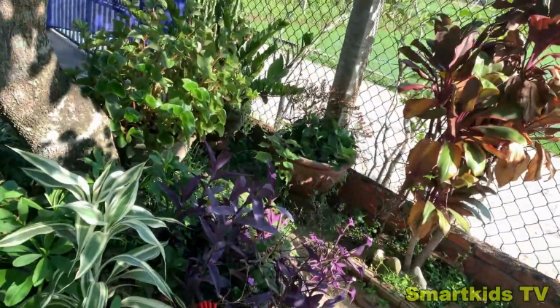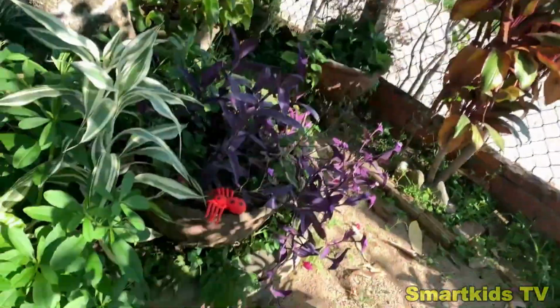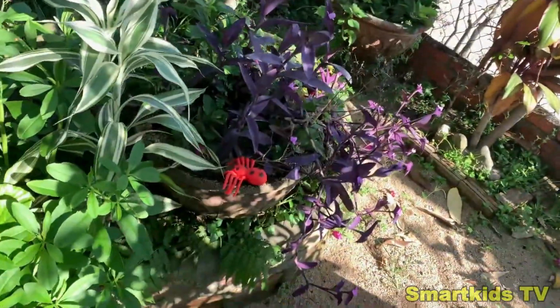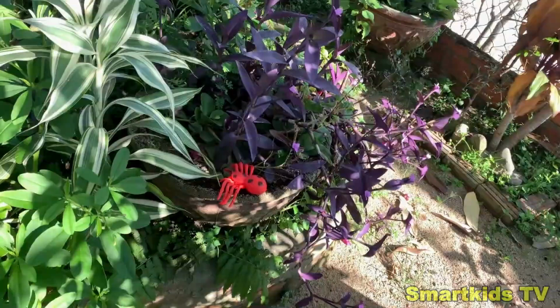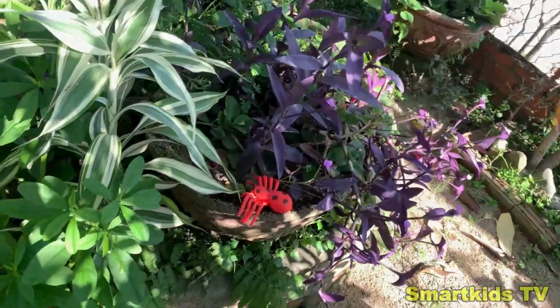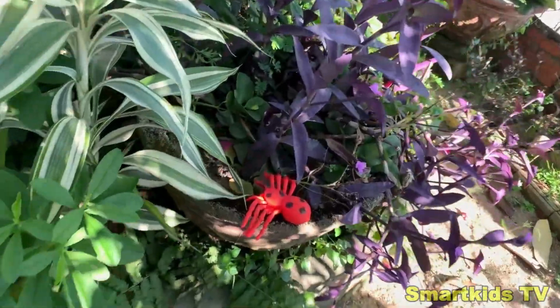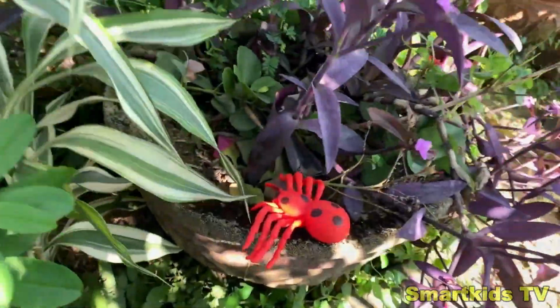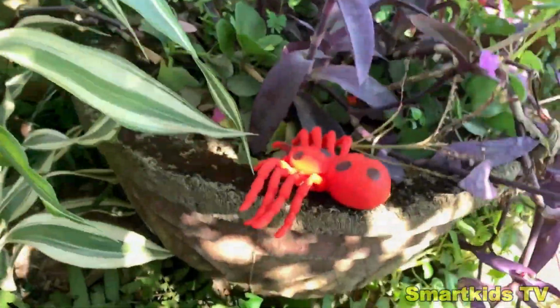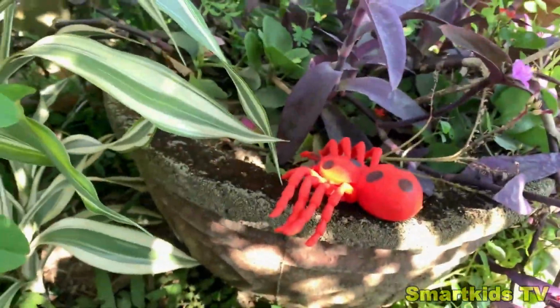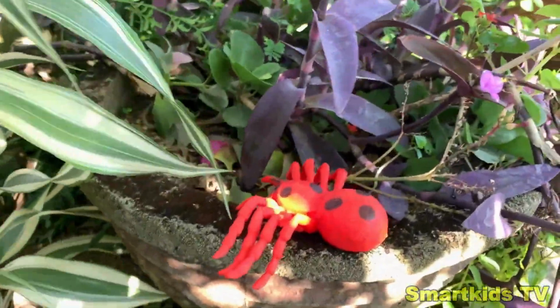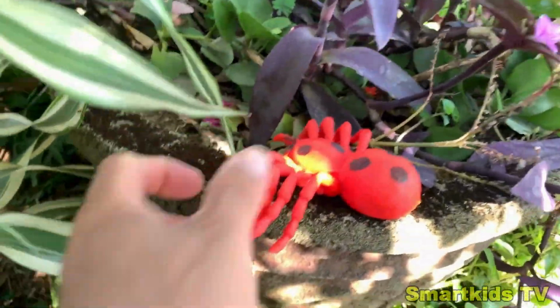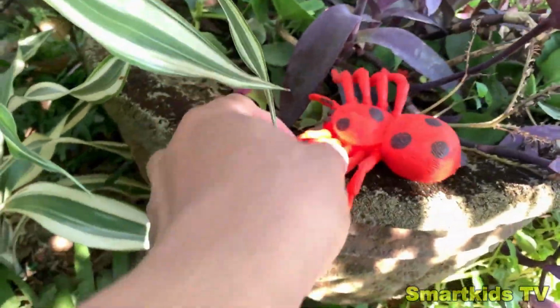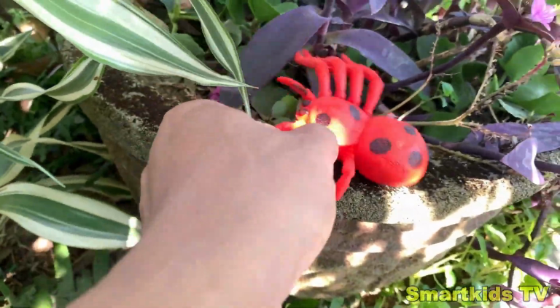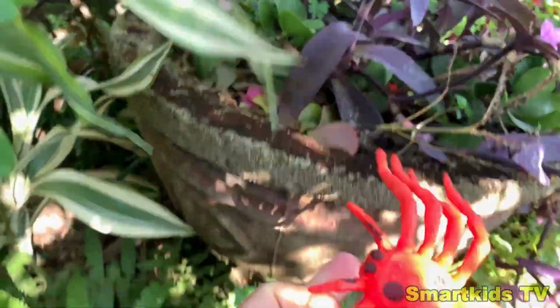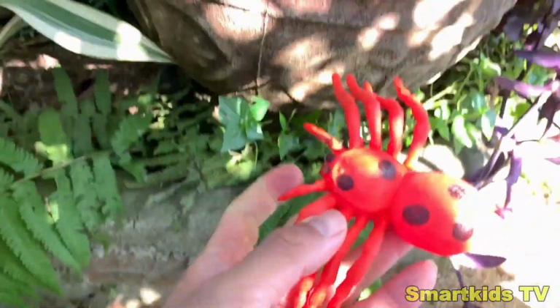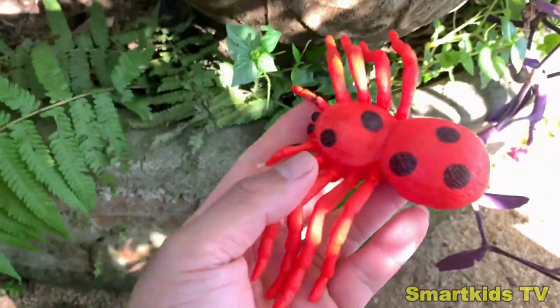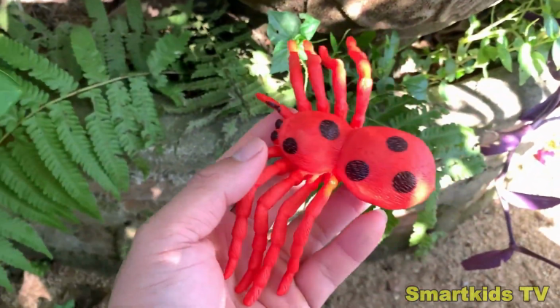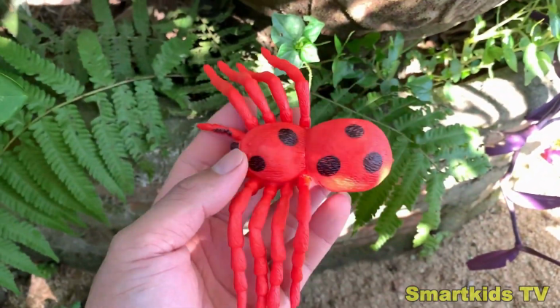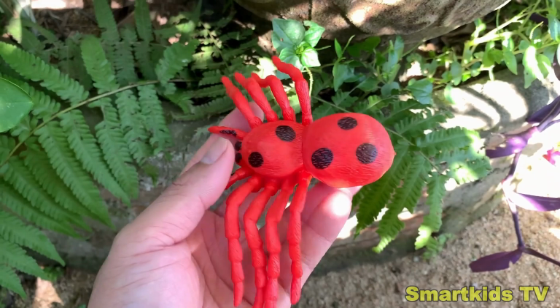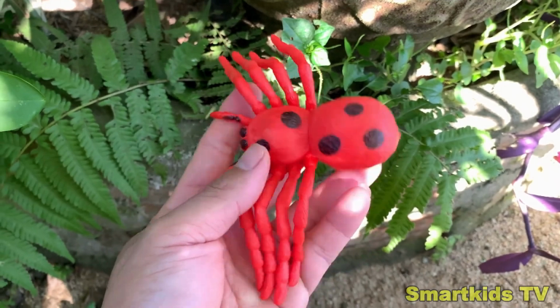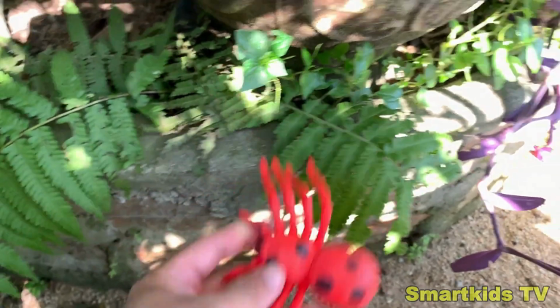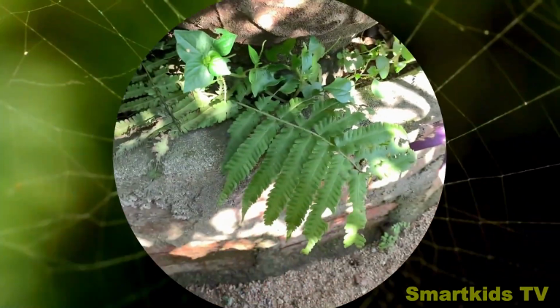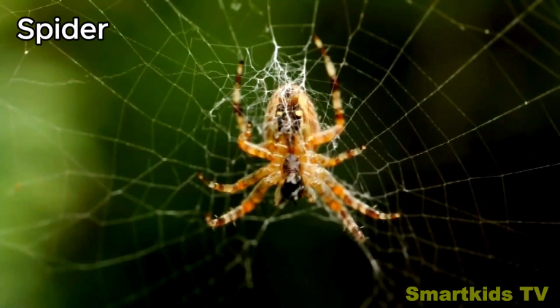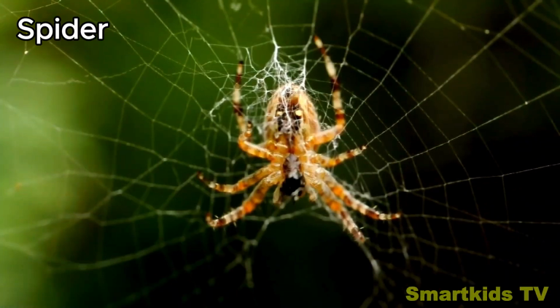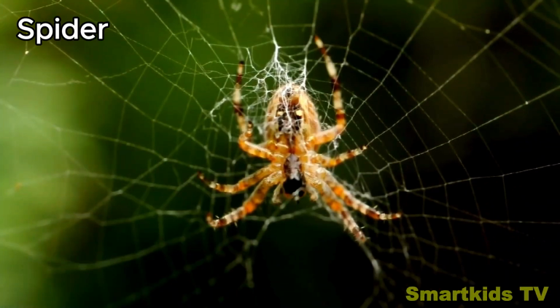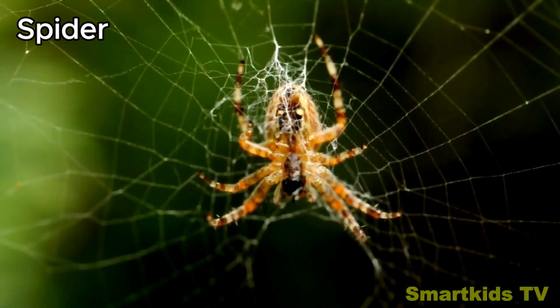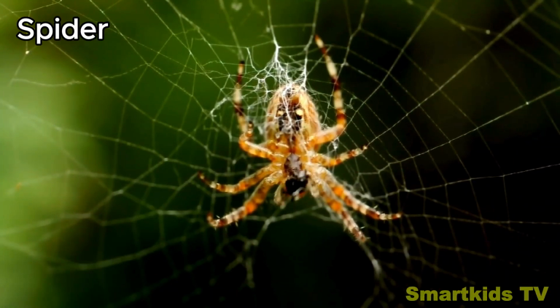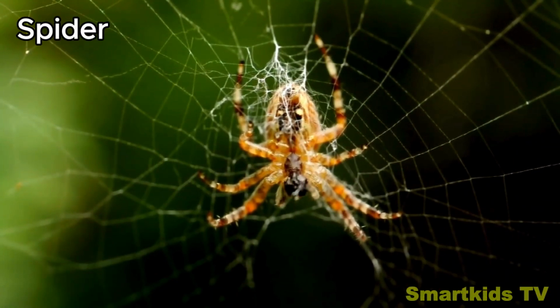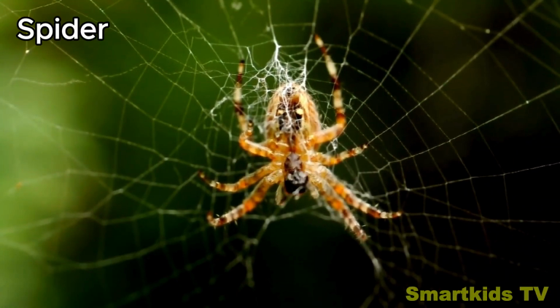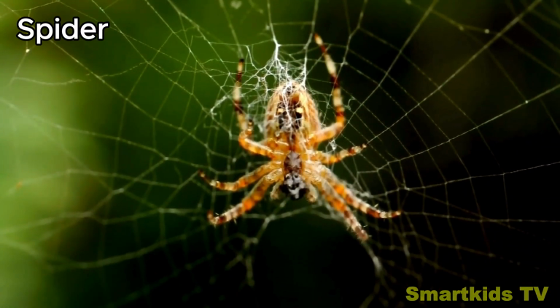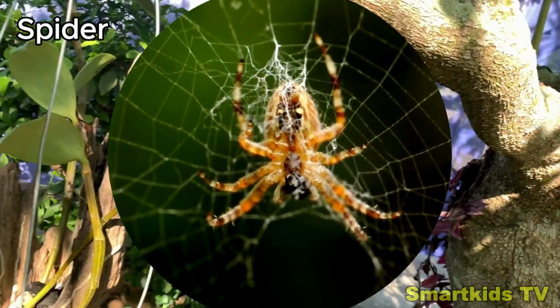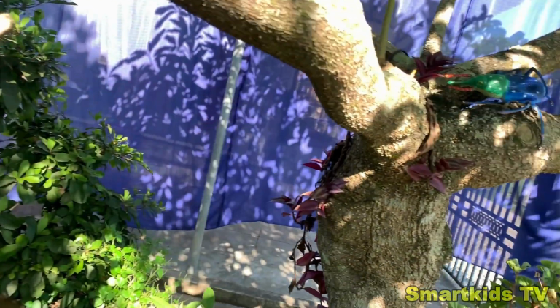Look what we found. Can you guess what it is? Here's a spider. Spider. That's the spider.